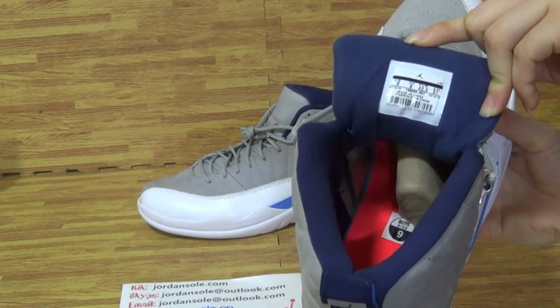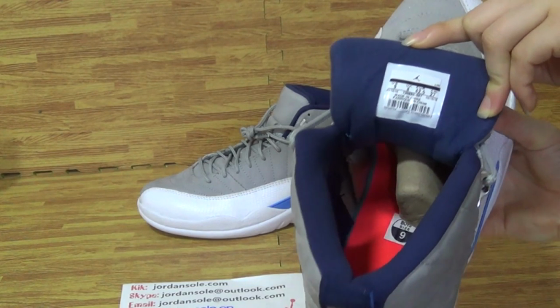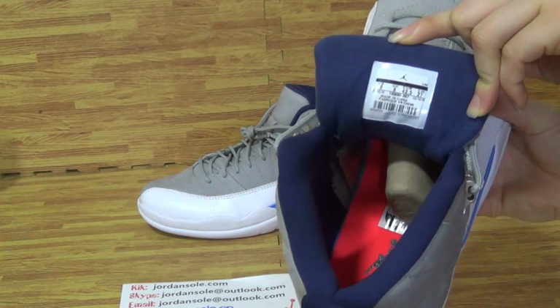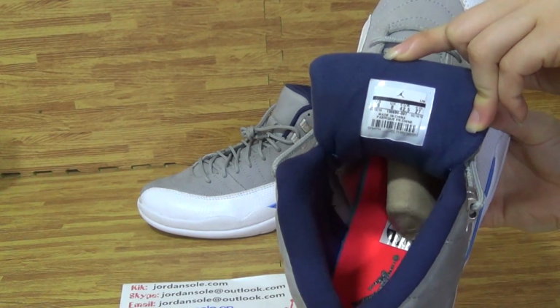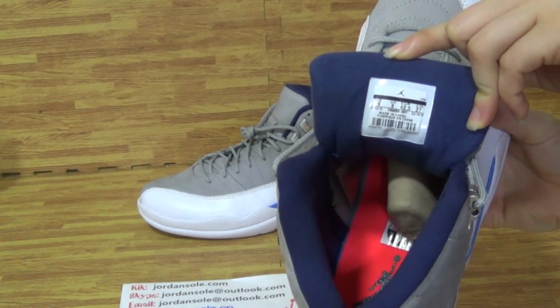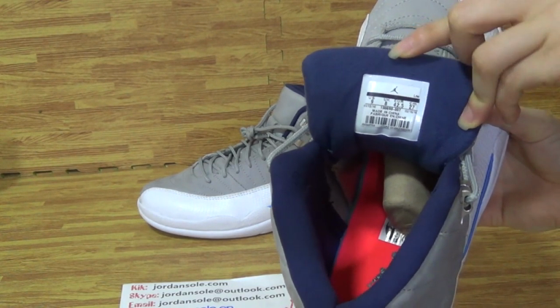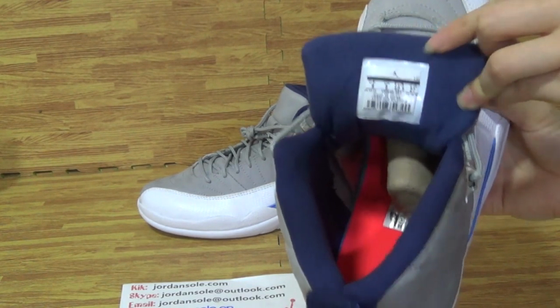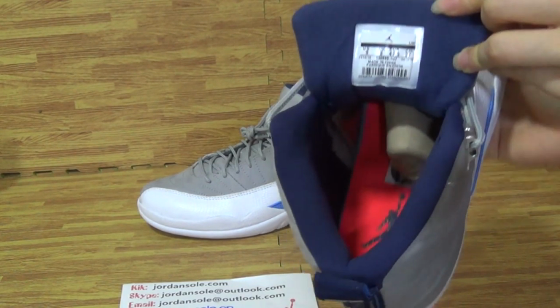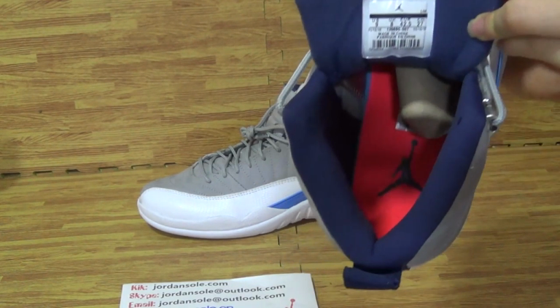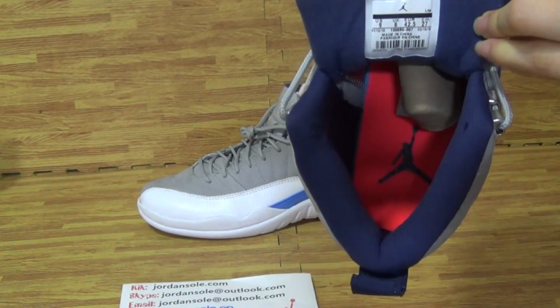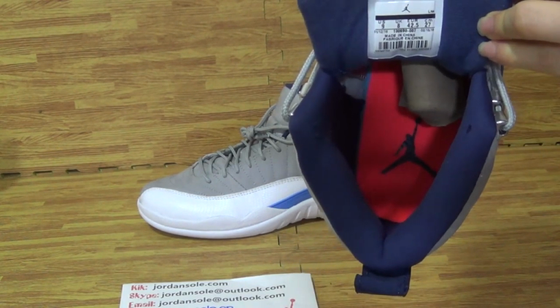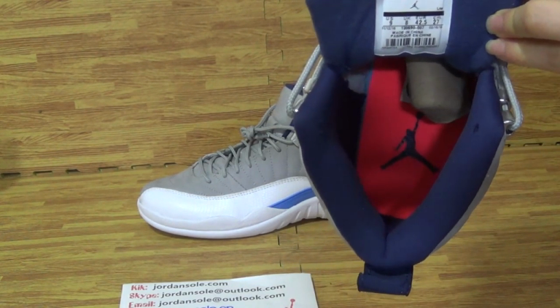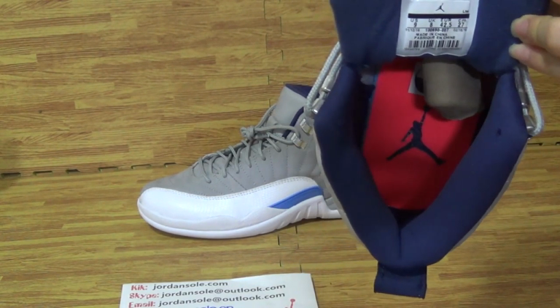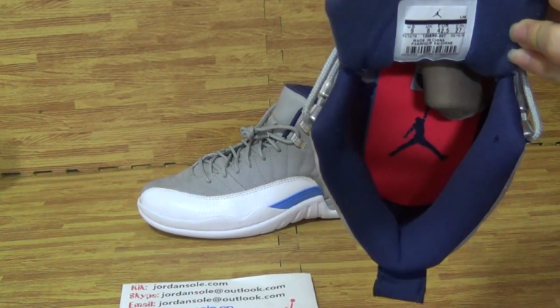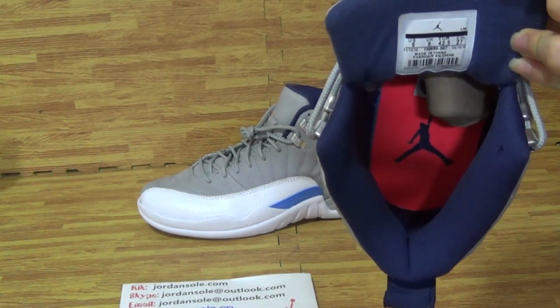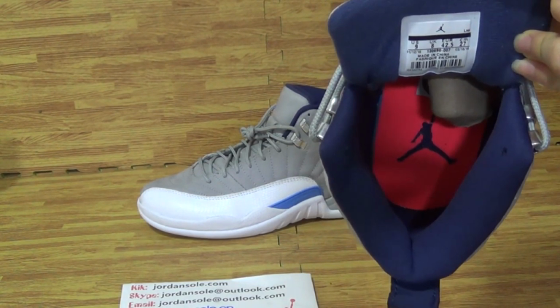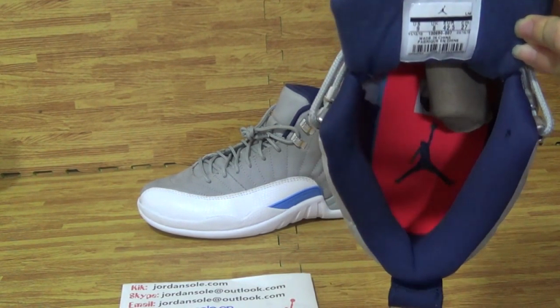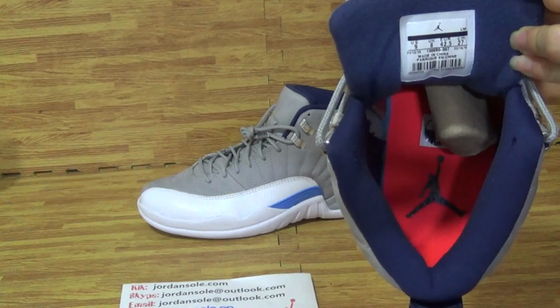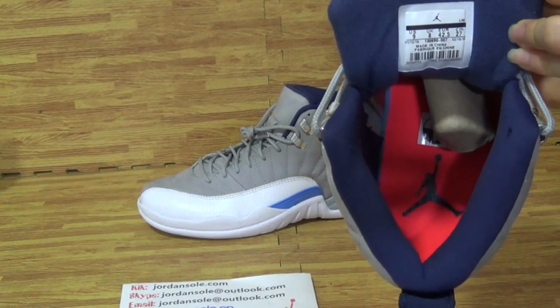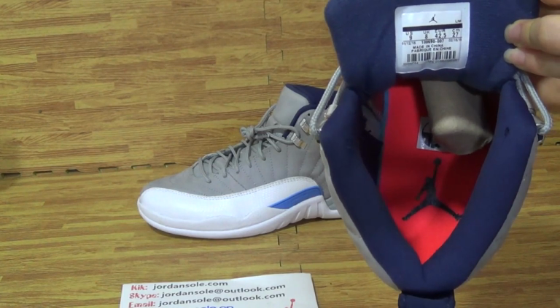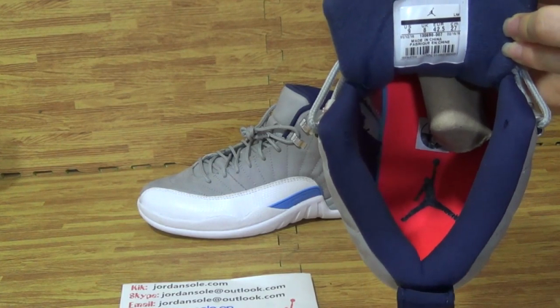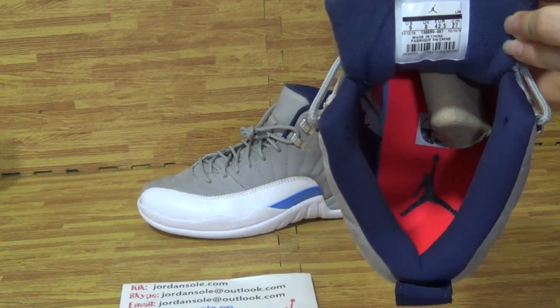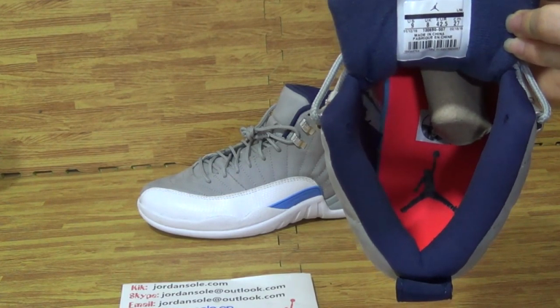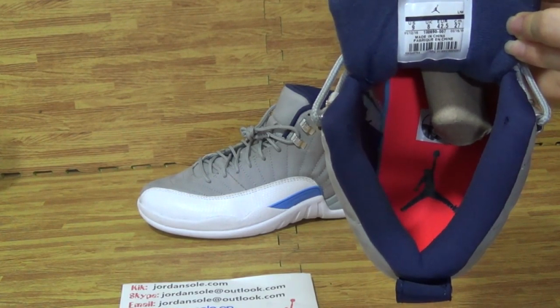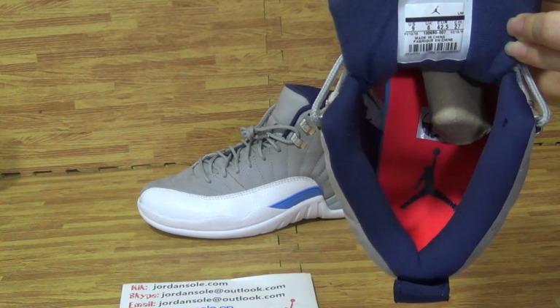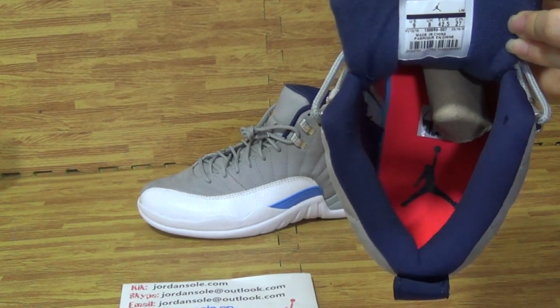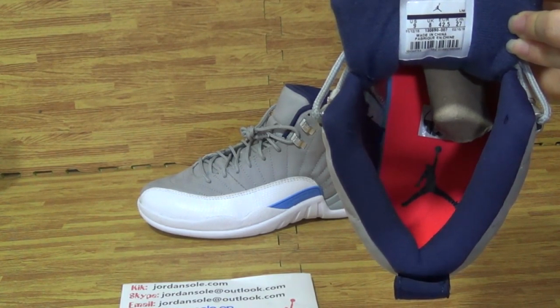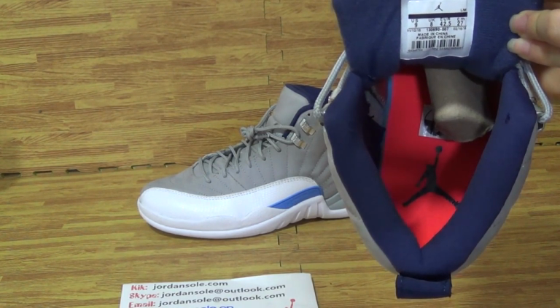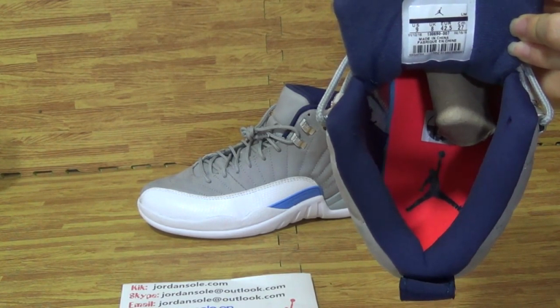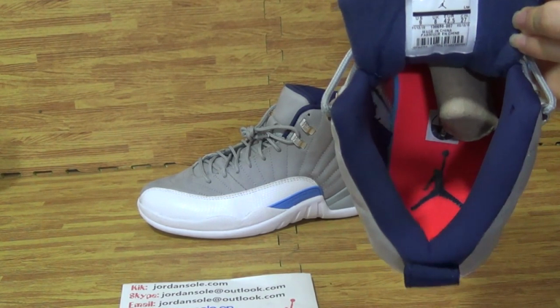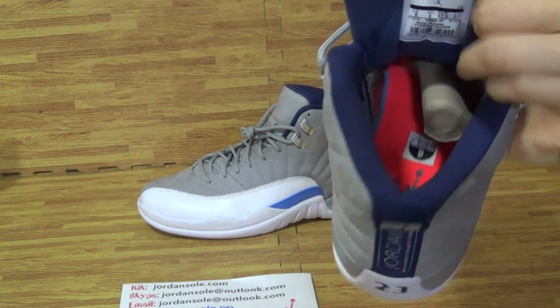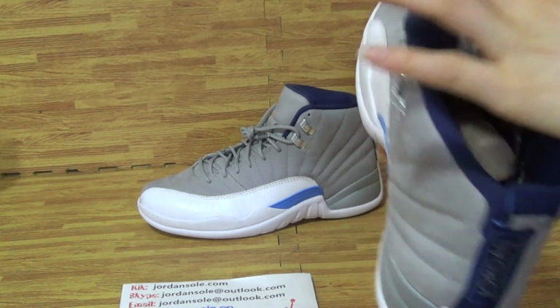Come to inside, we can get size information. U.S. 9, U.K. 8, EUR.